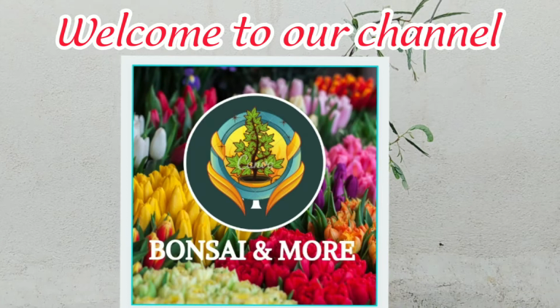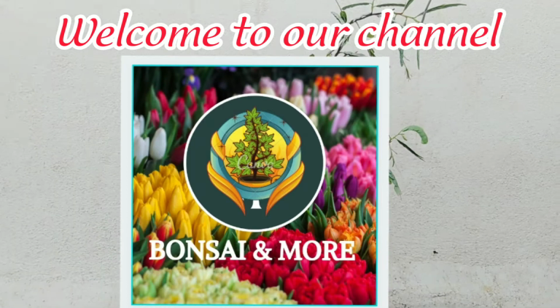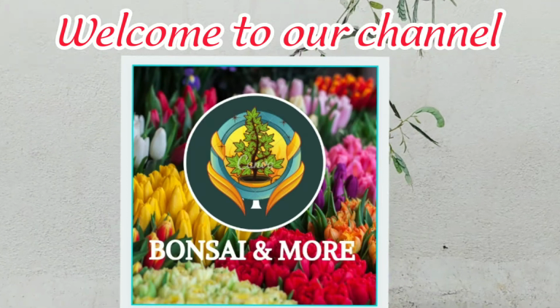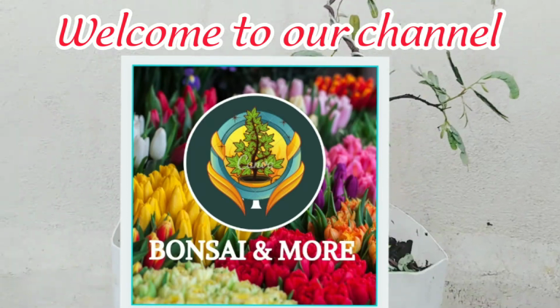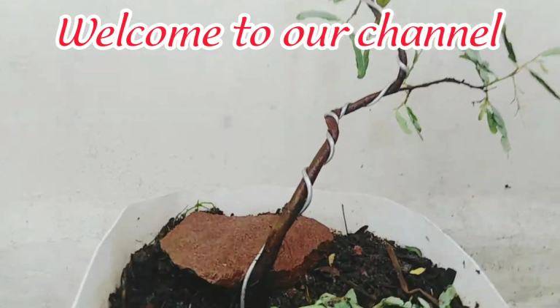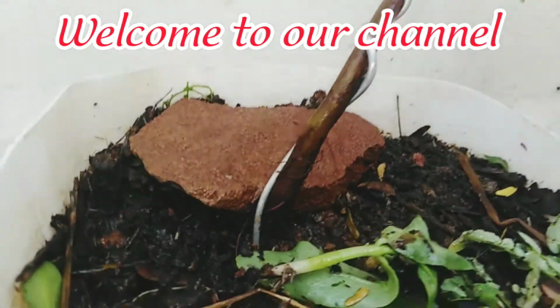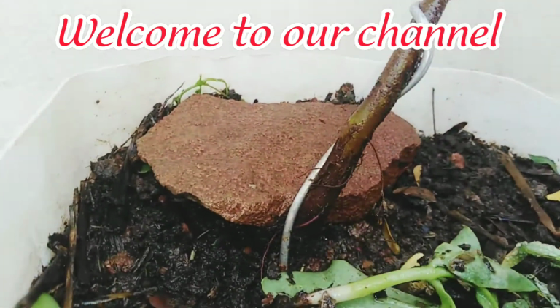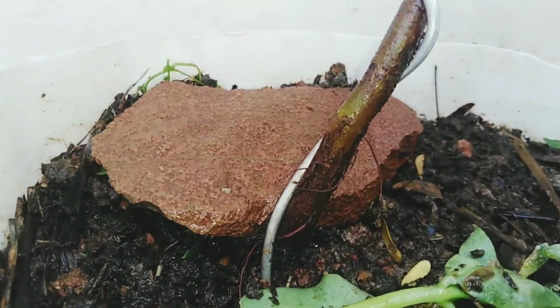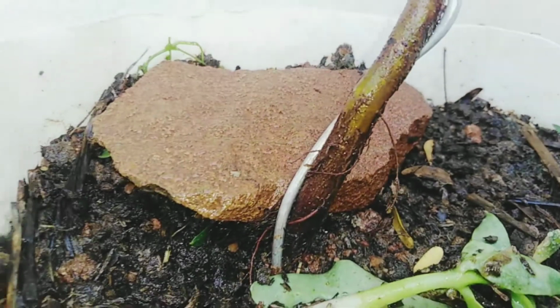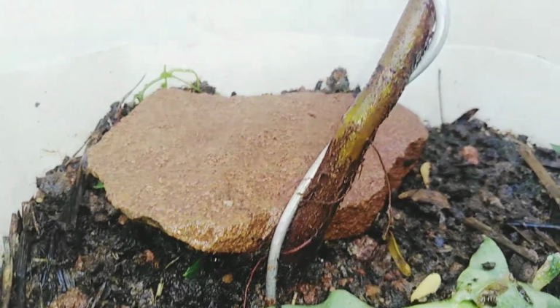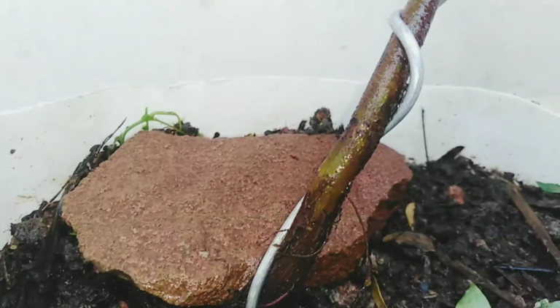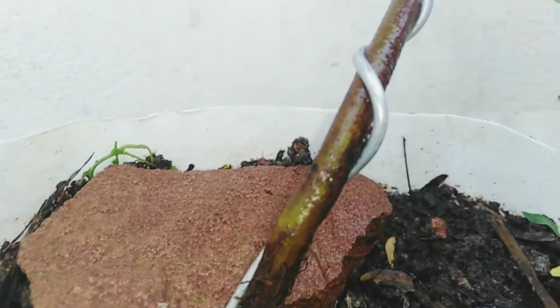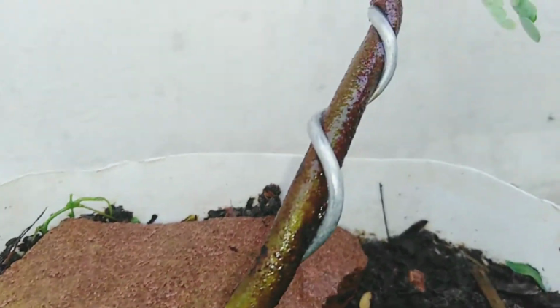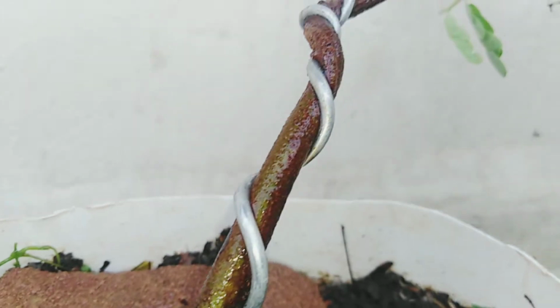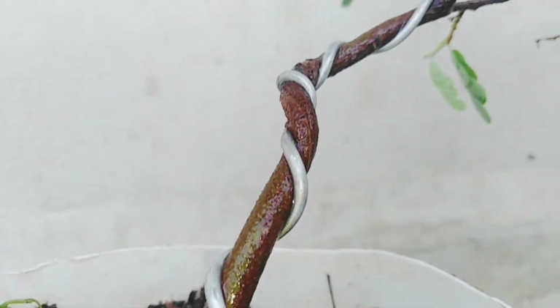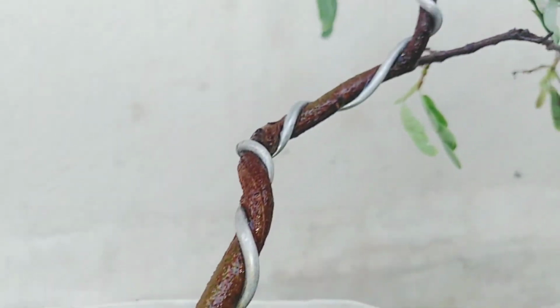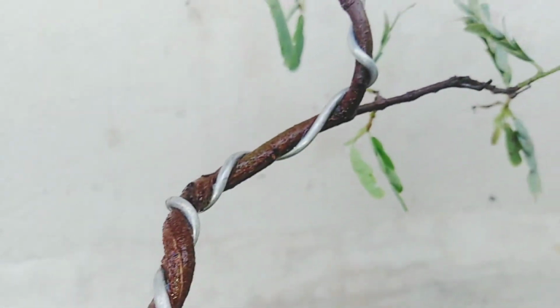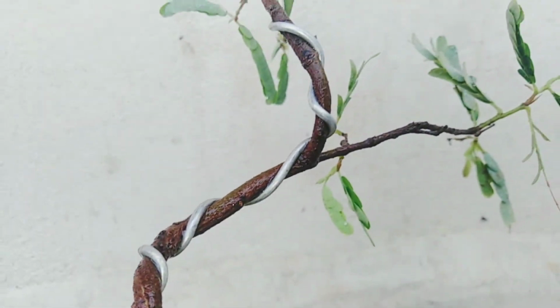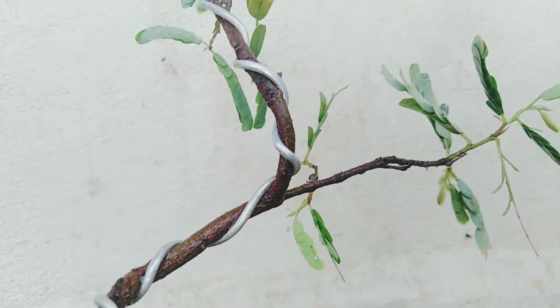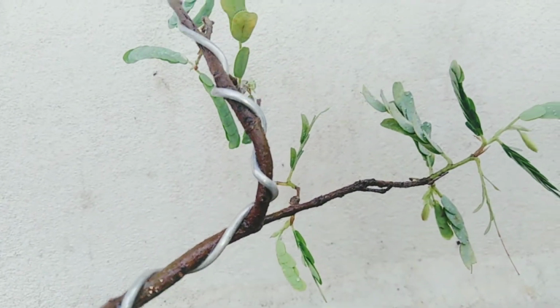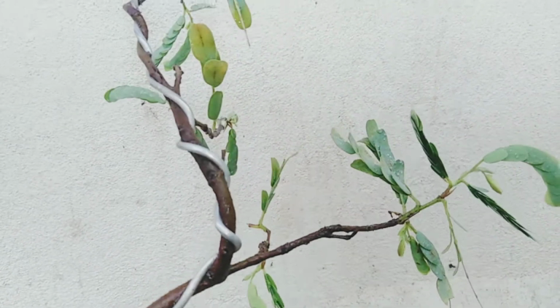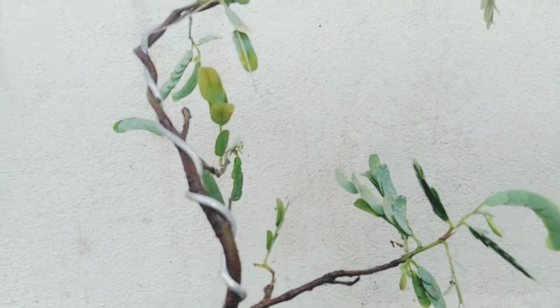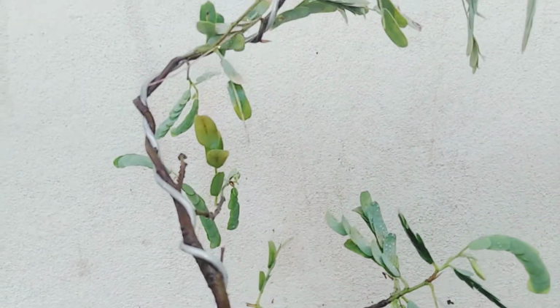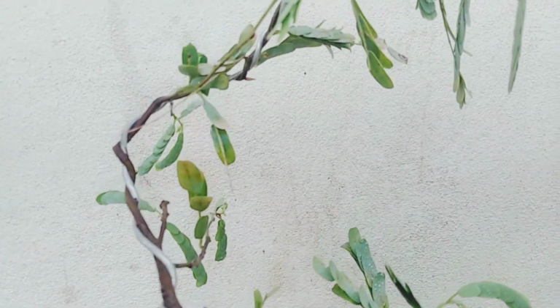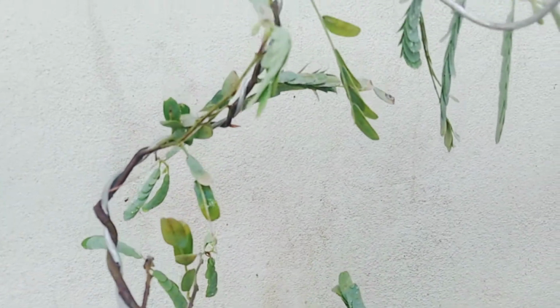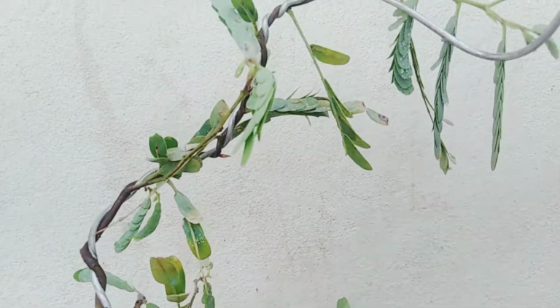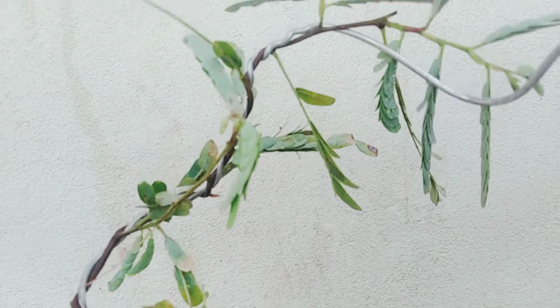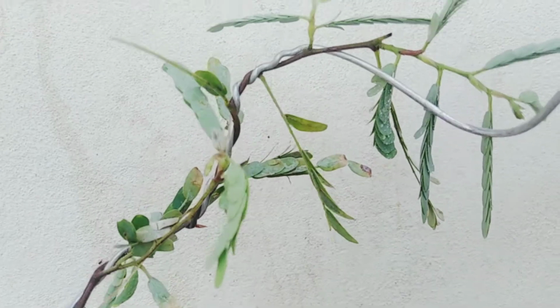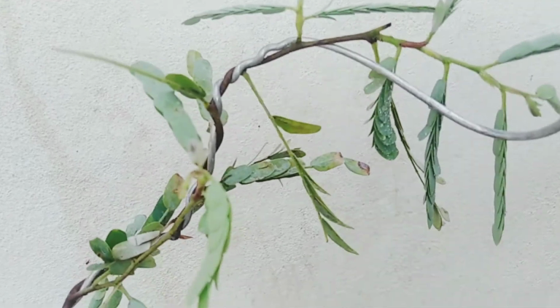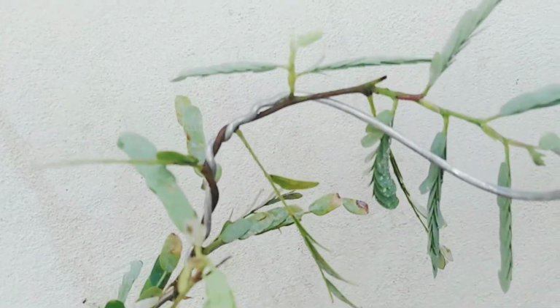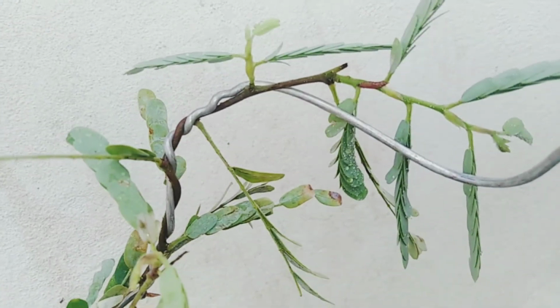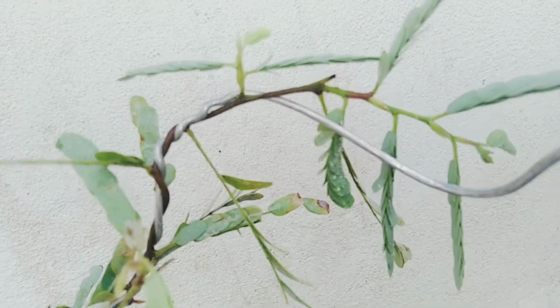Welcome to our channel Bonsai and More. Today in this video I'm showing about tamarind bonsai. The common tamarind tree is an ideal plant for making bonsai. The tree needs bright sunlight and grows well in almost all soil types.